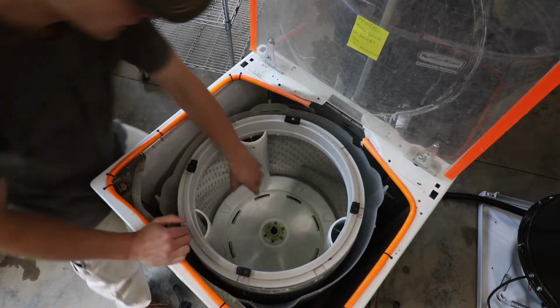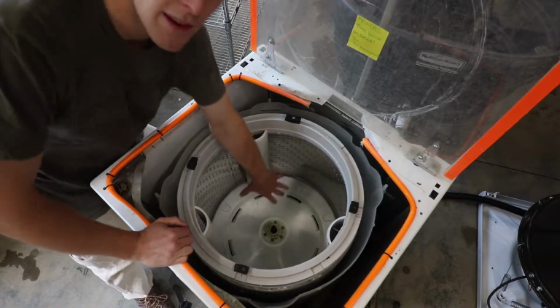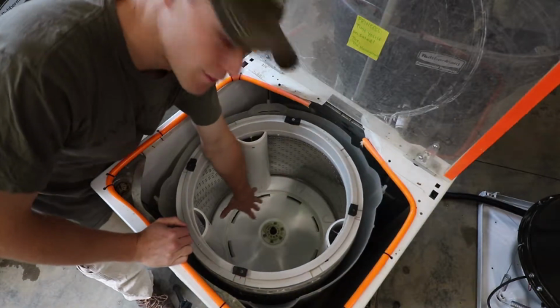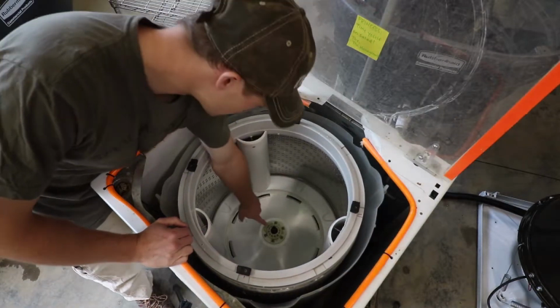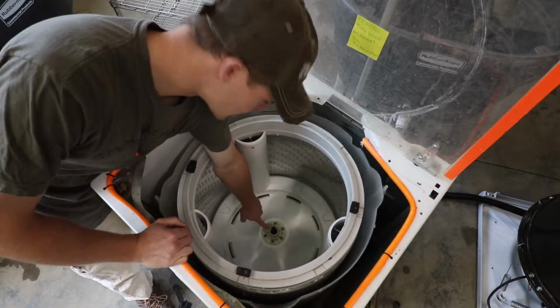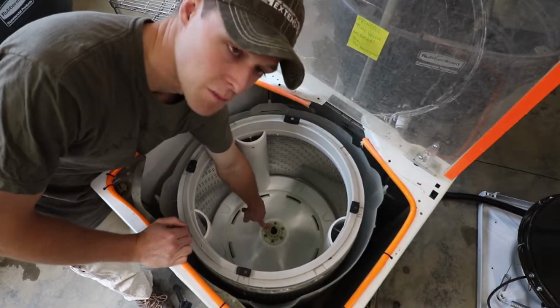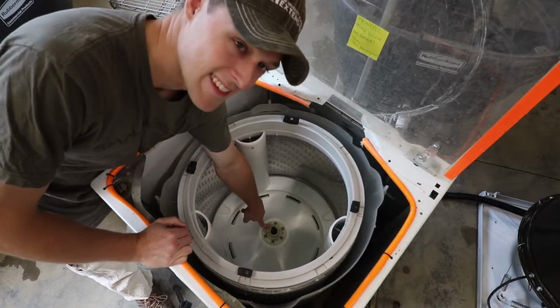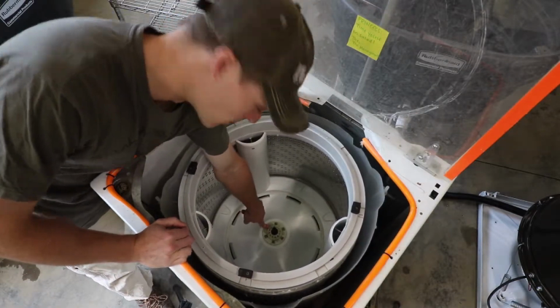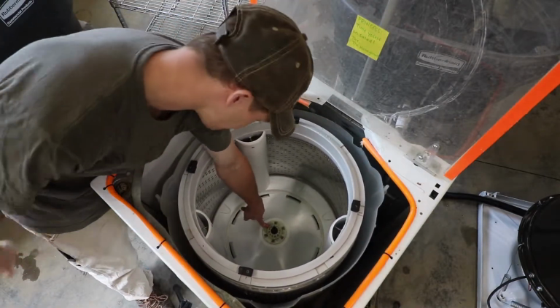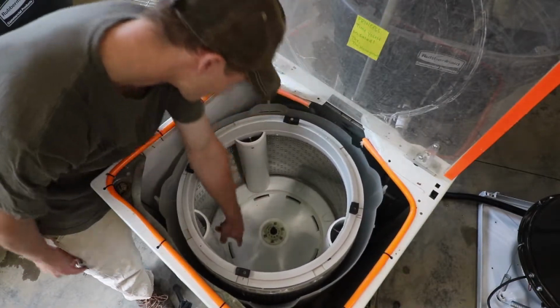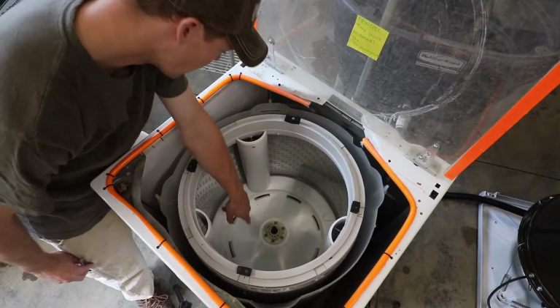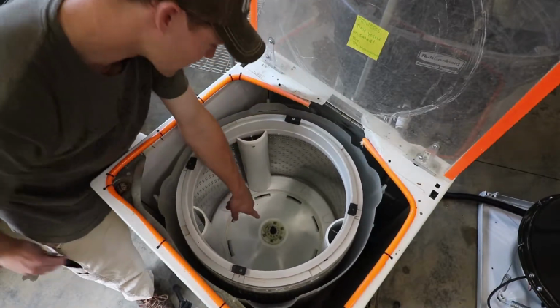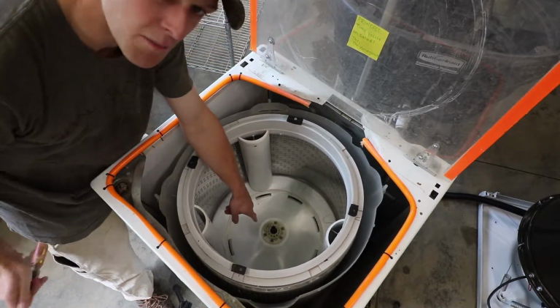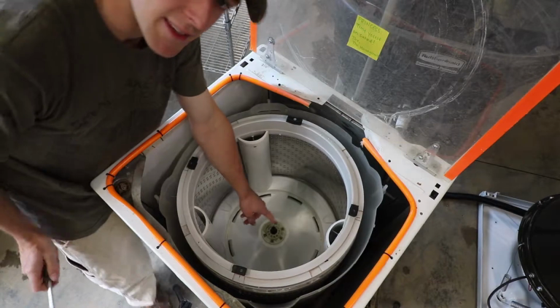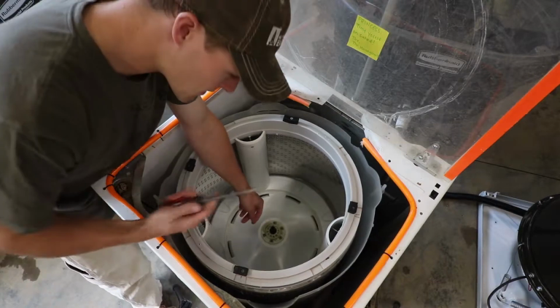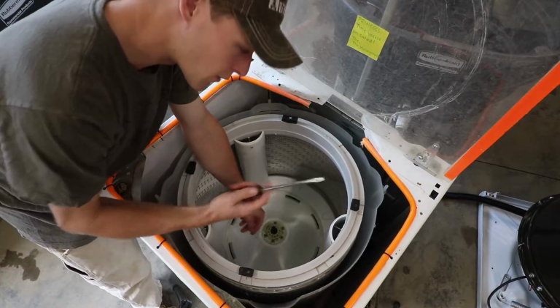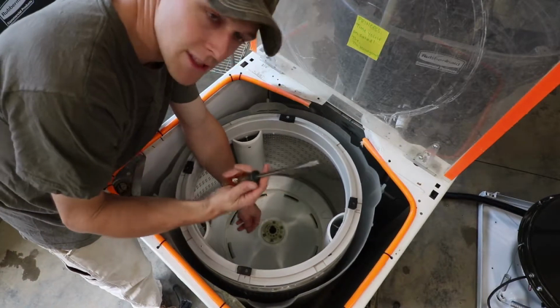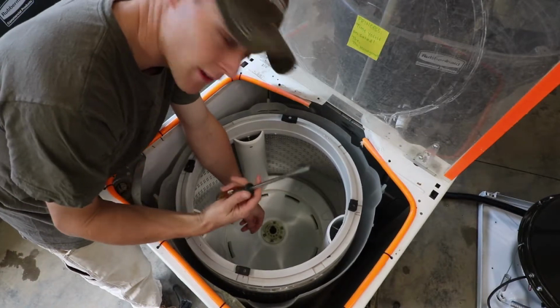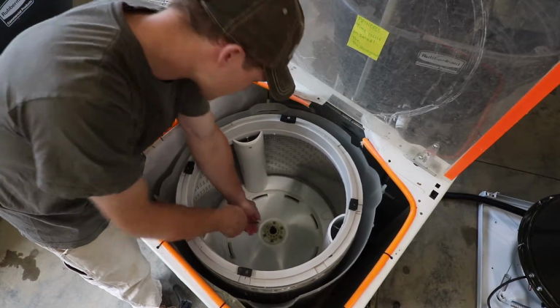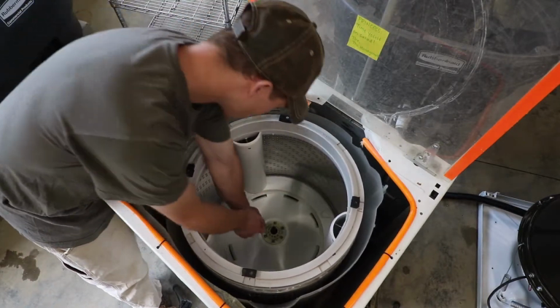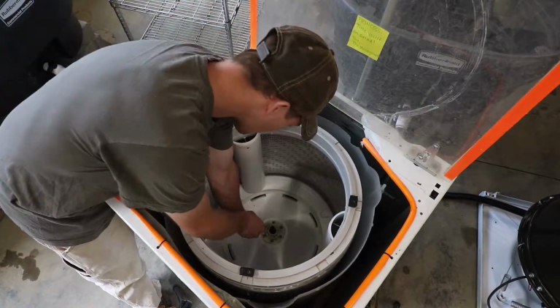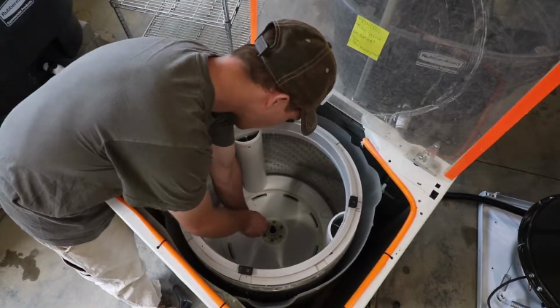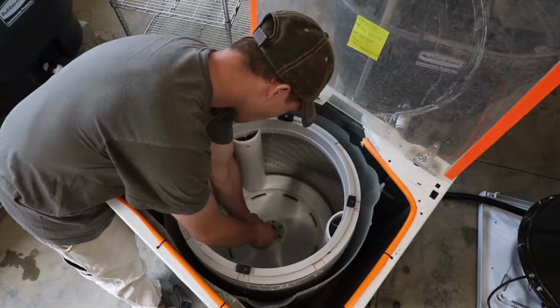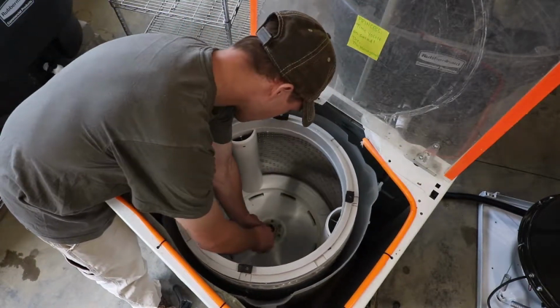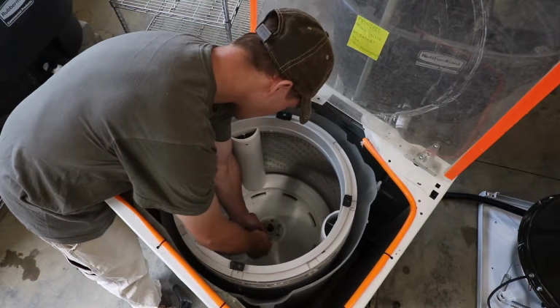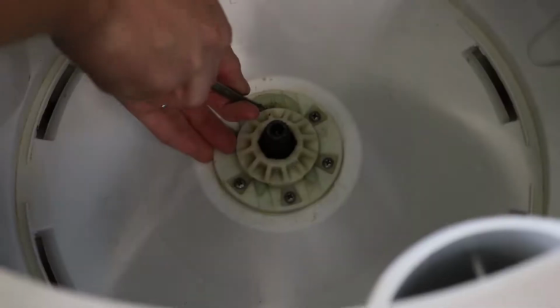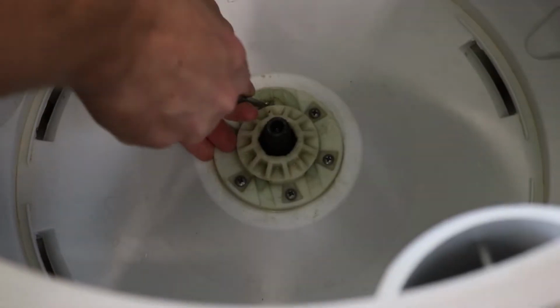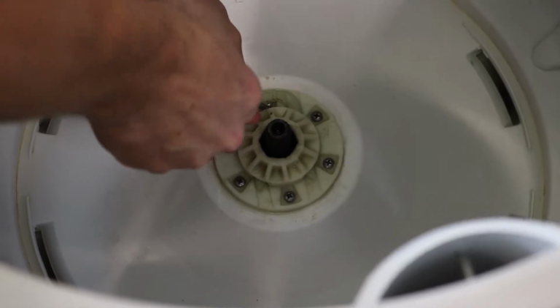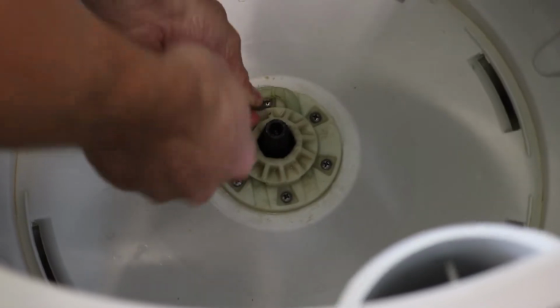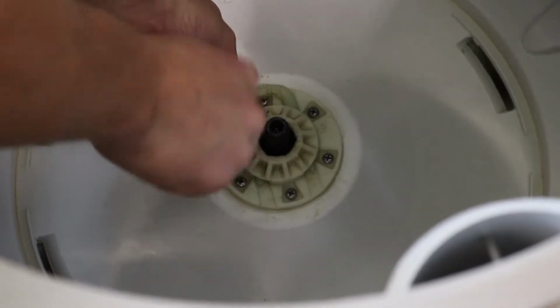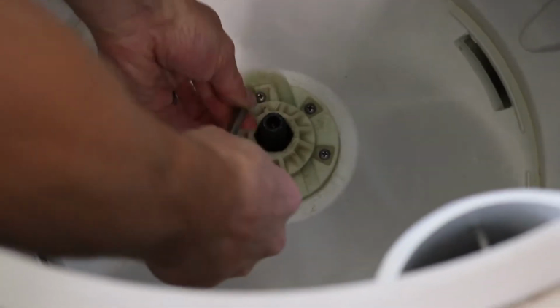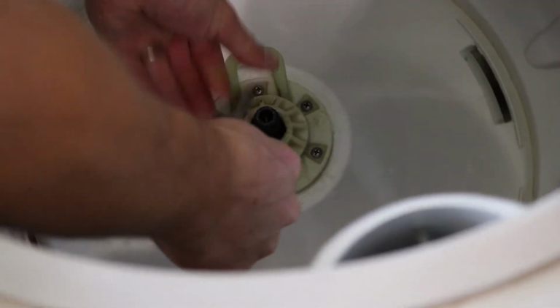Removing the wash plate reveals this center plastic hub. The center plastic hub has a keyway, and that's where the flathead screwdriver comes in. You just pop it in on one side and give it a little twist to remove this key.